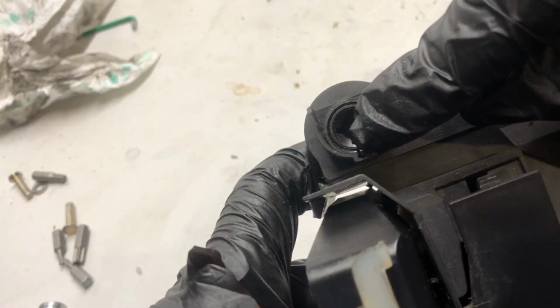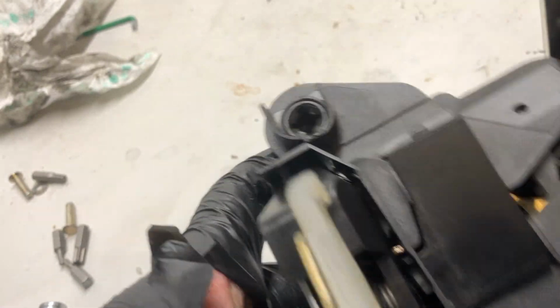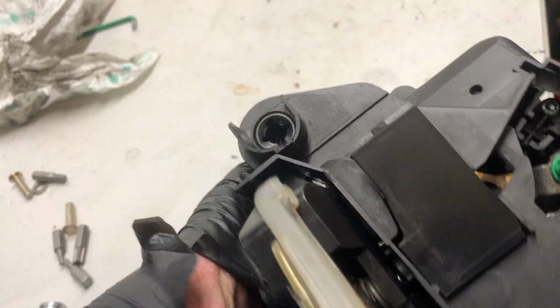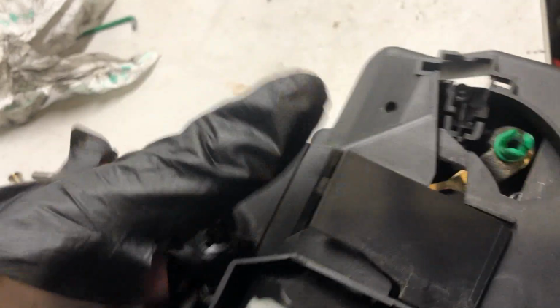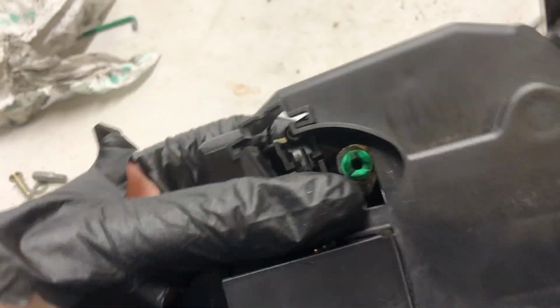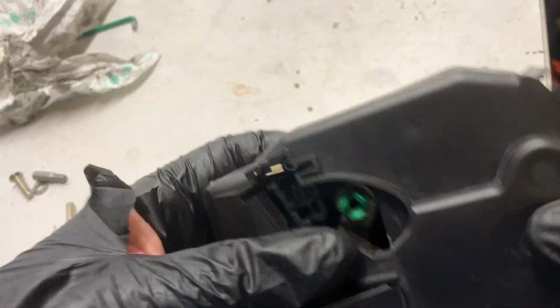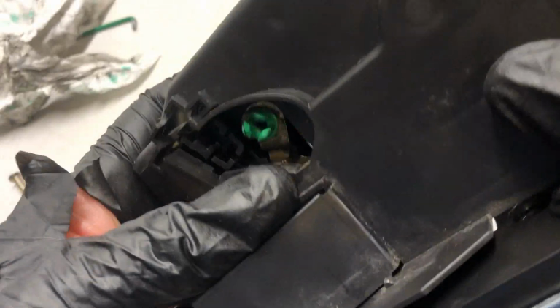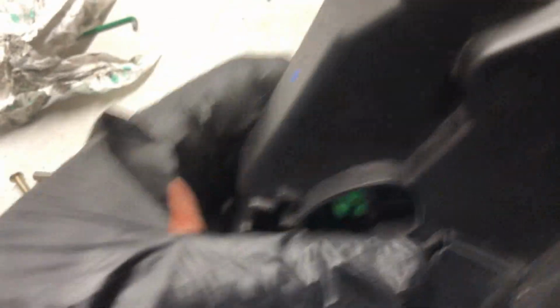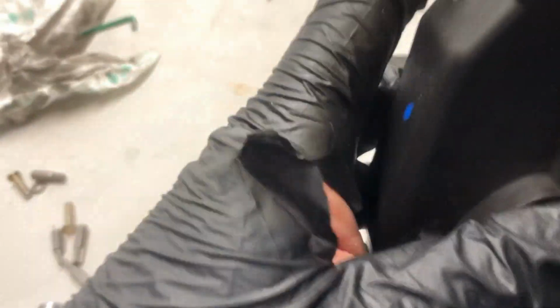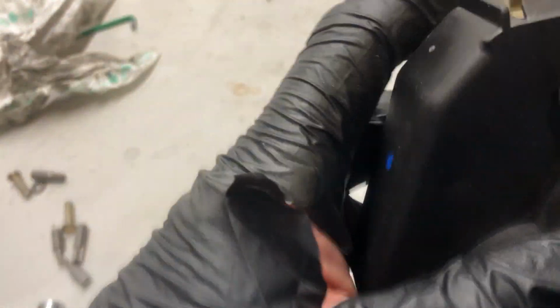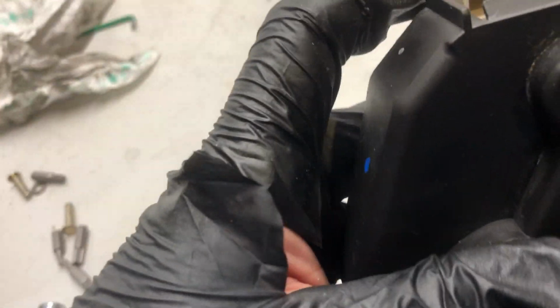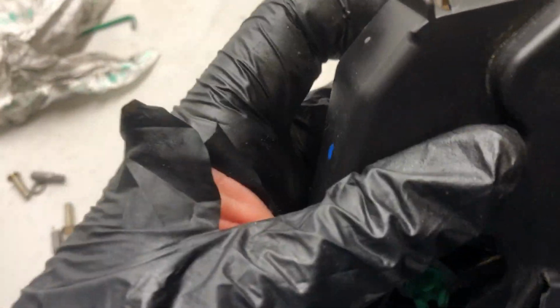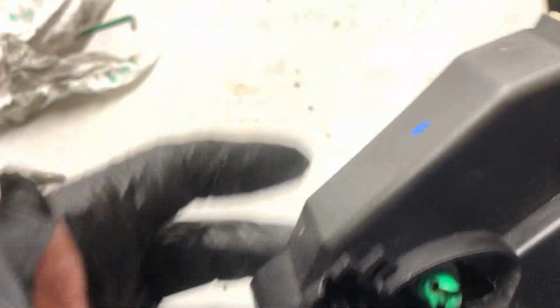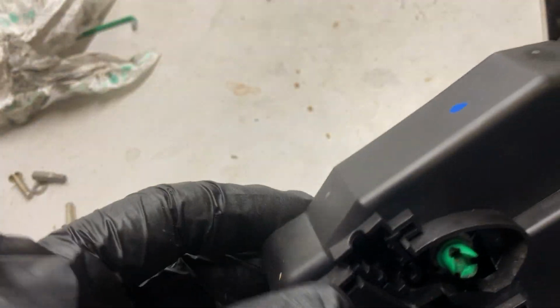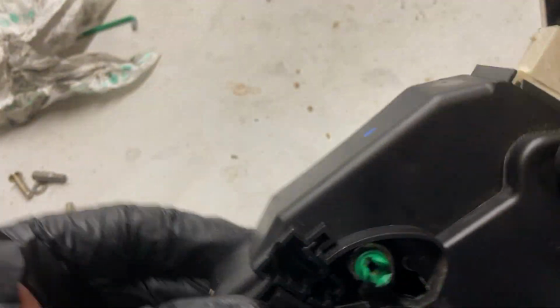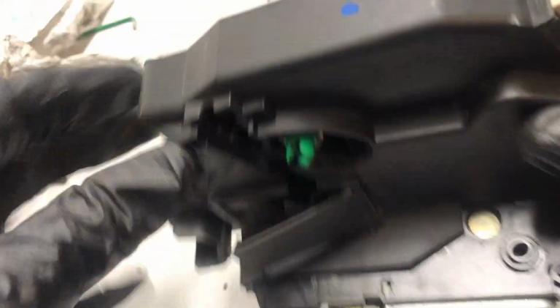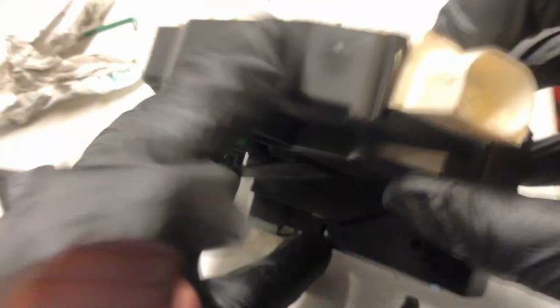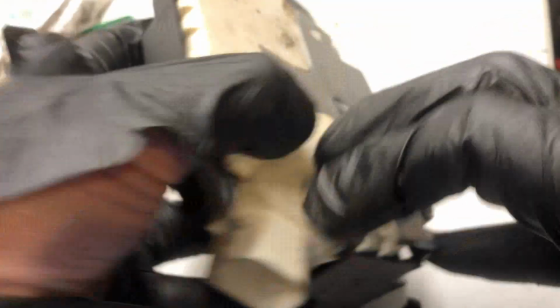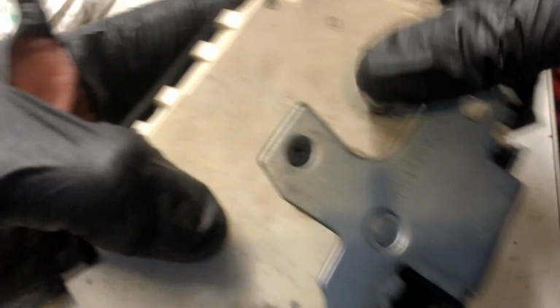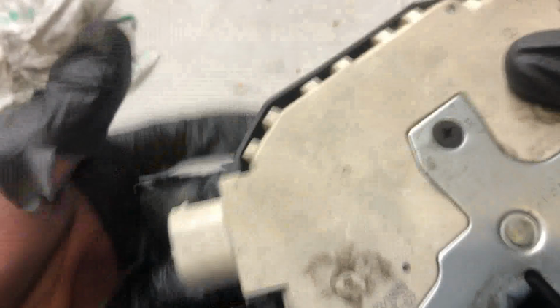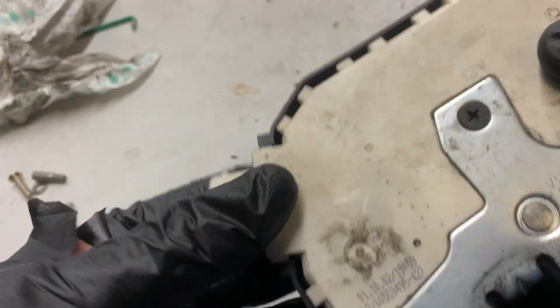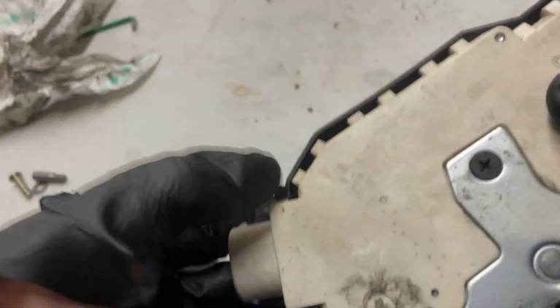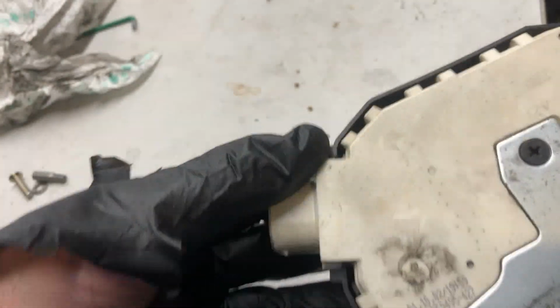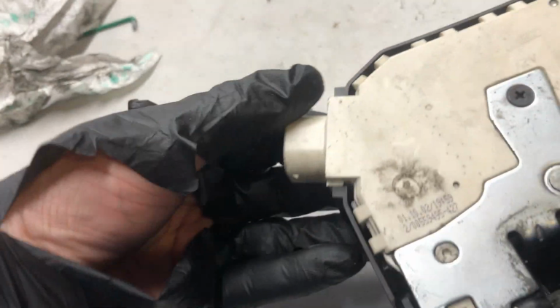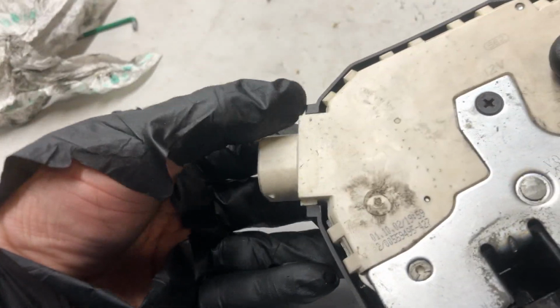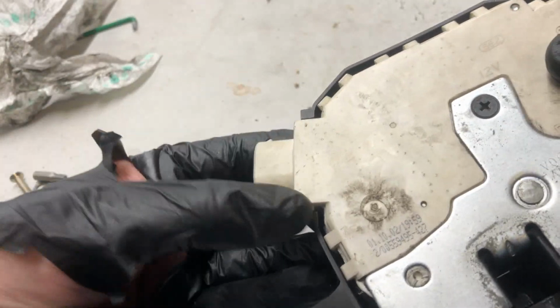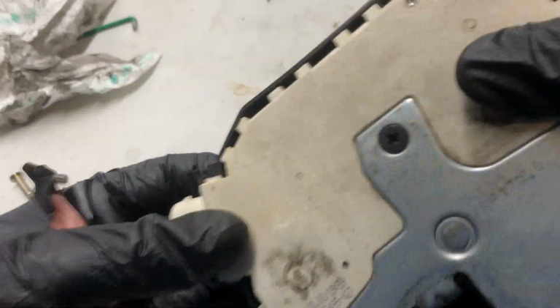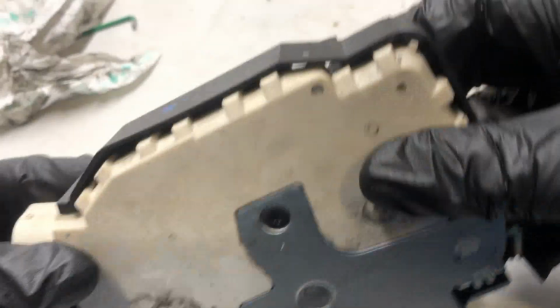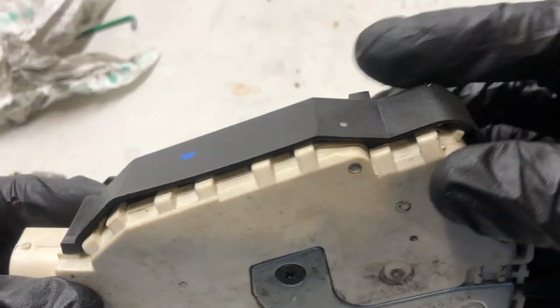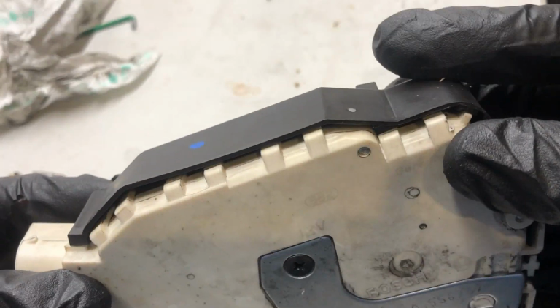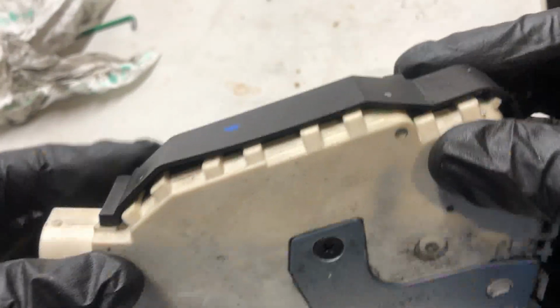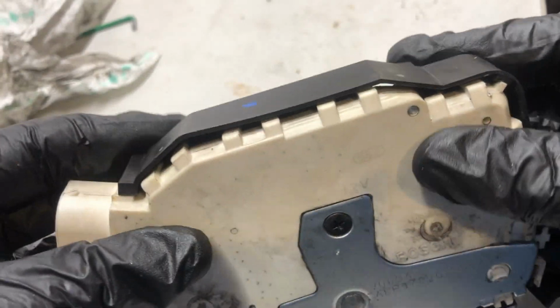Make sure that's in. Get it all on, and then we've got one, two, three points to clip.